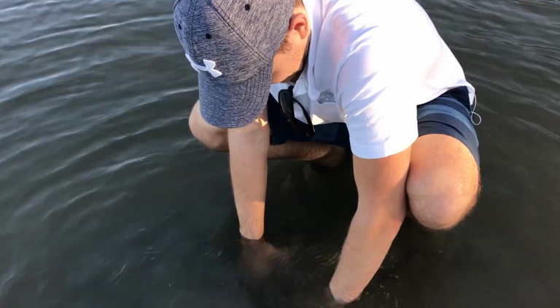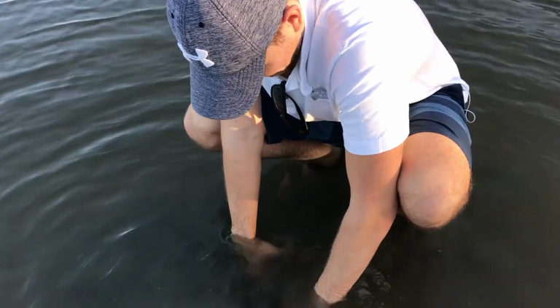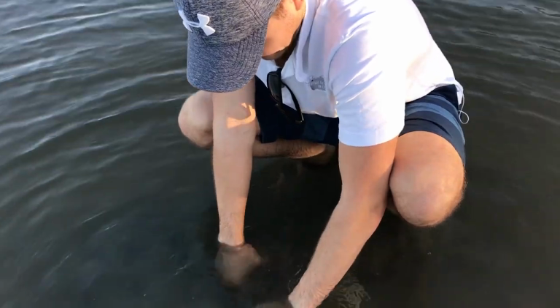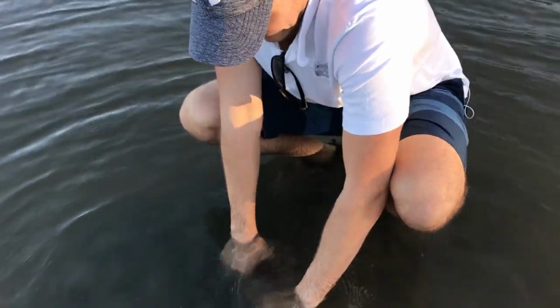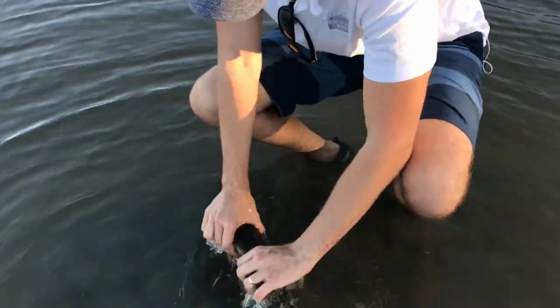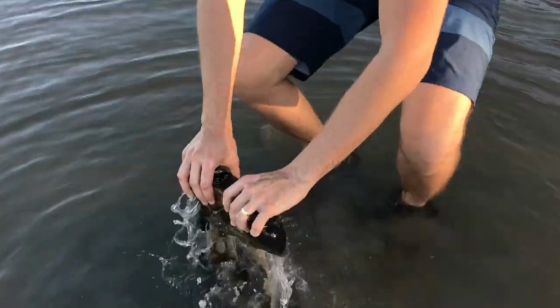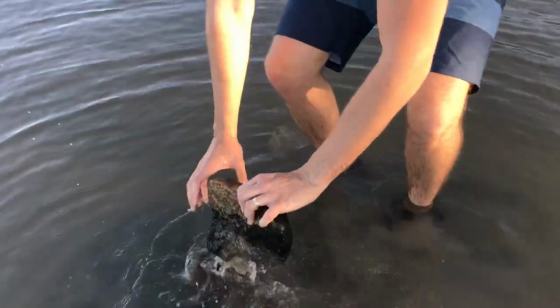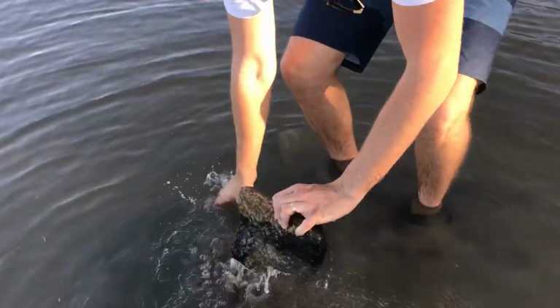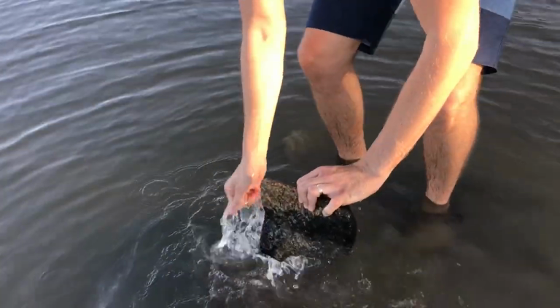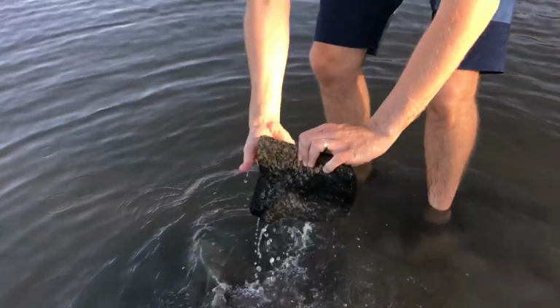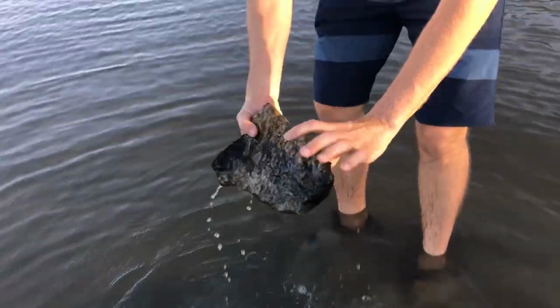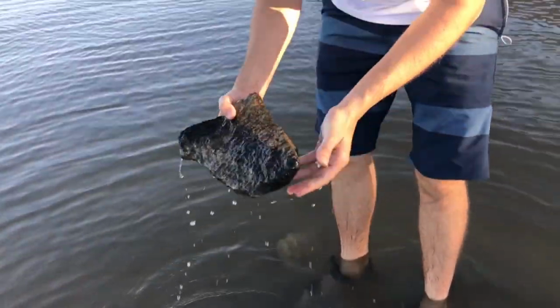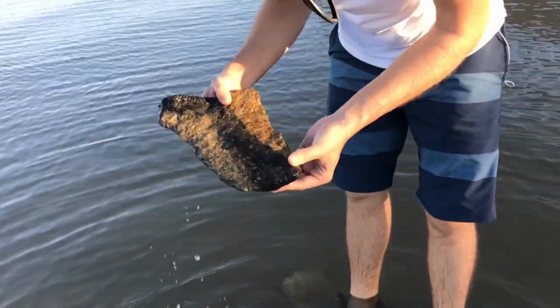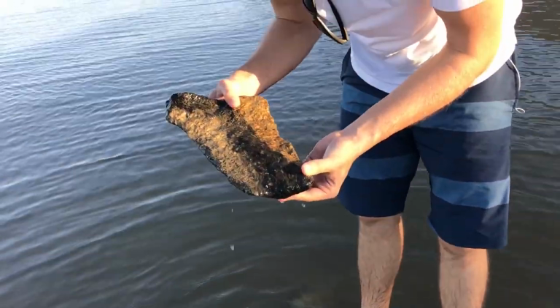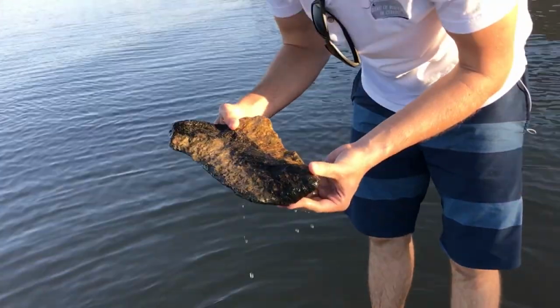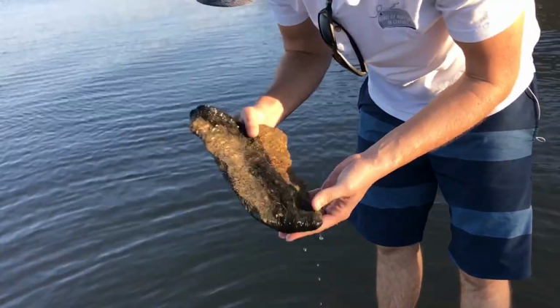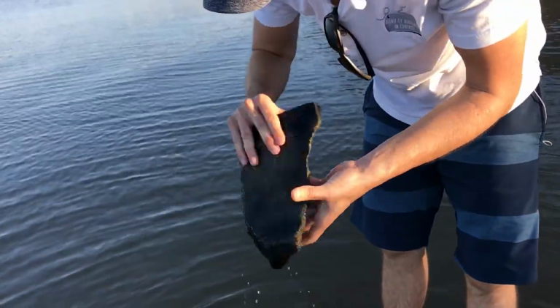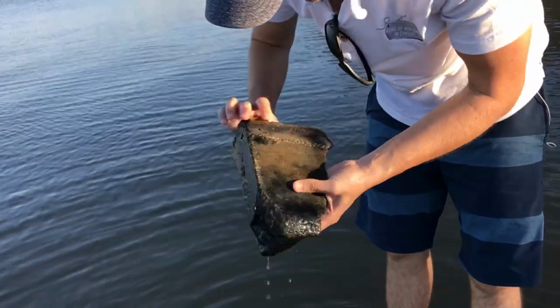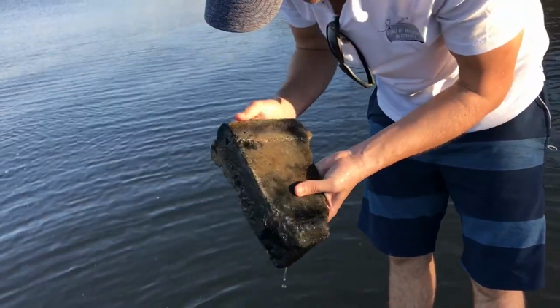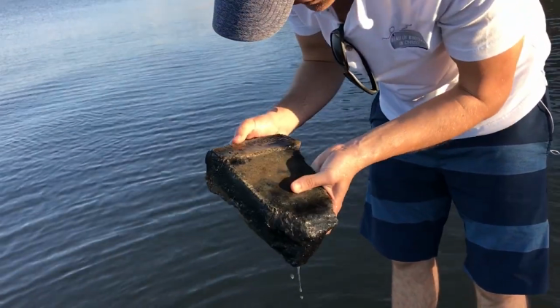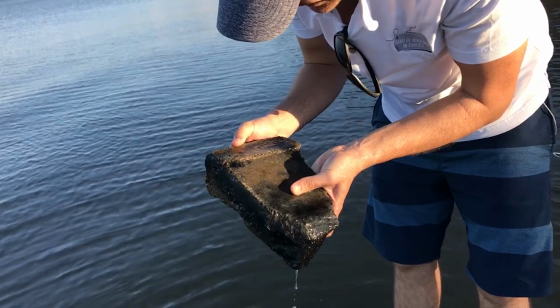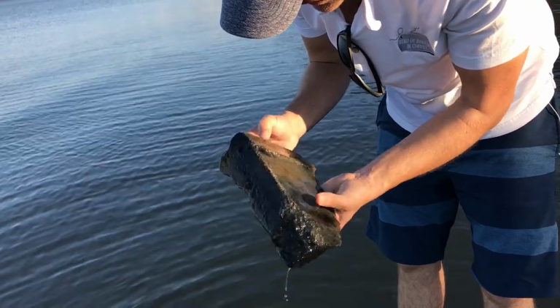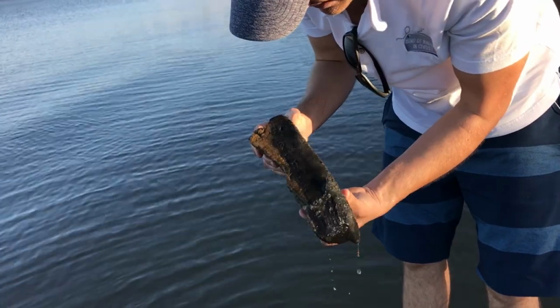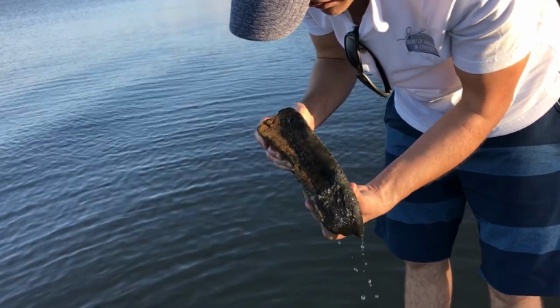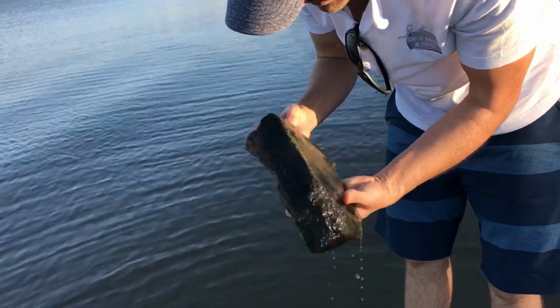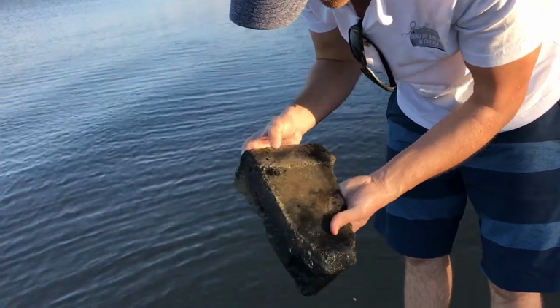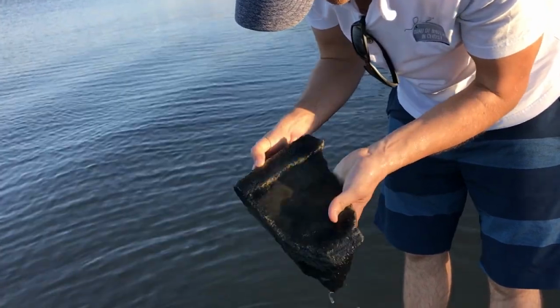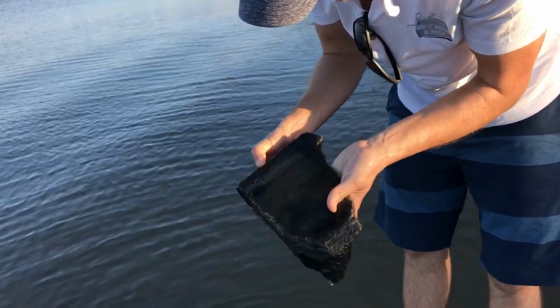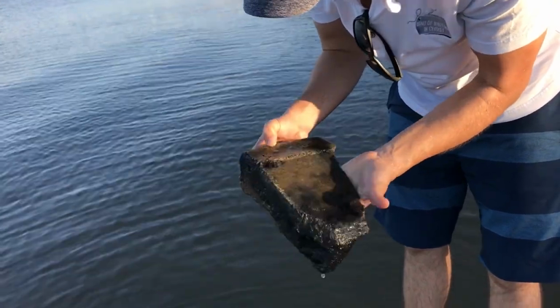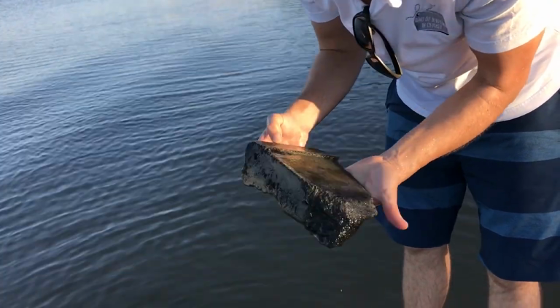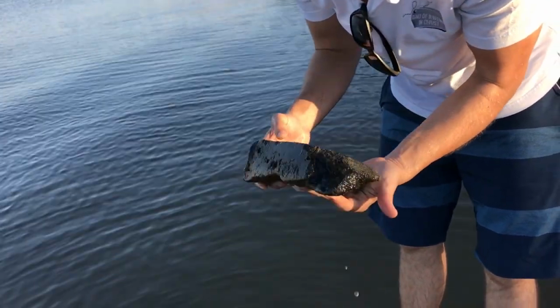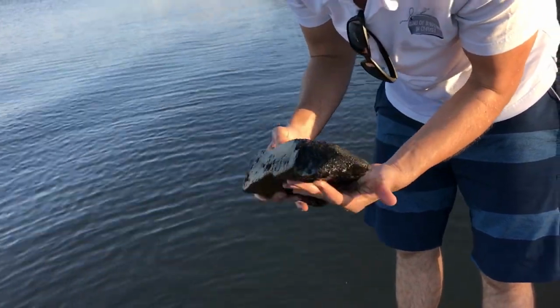Drop! Get it out, get it out. Oh... oh. That's concrete.